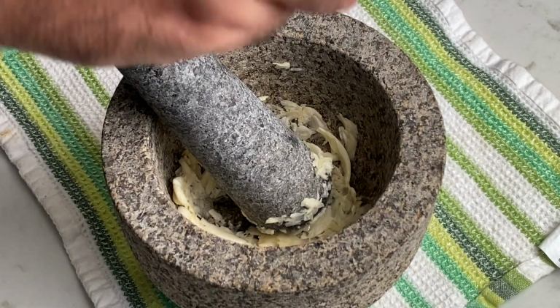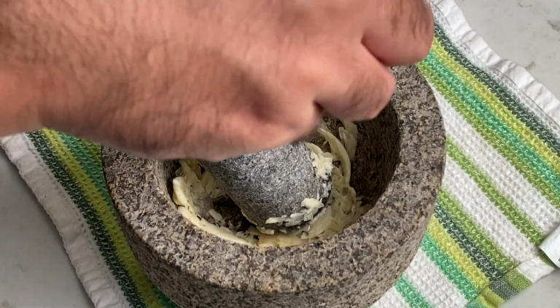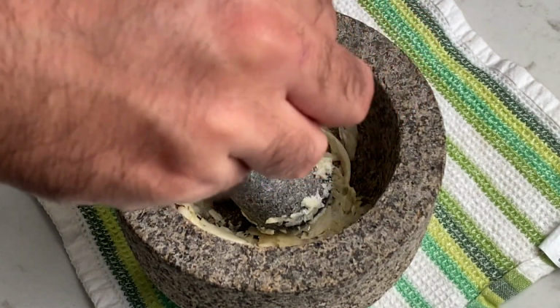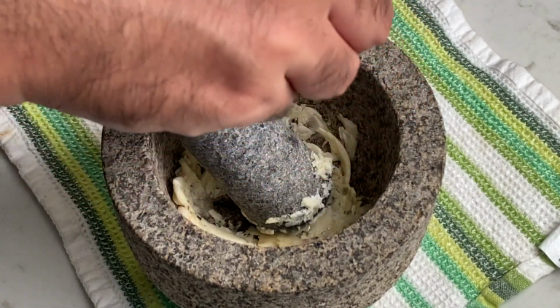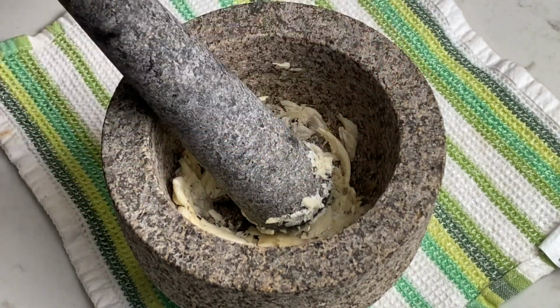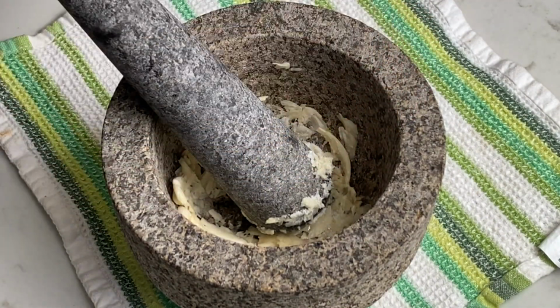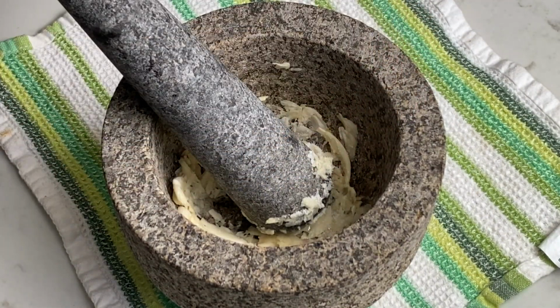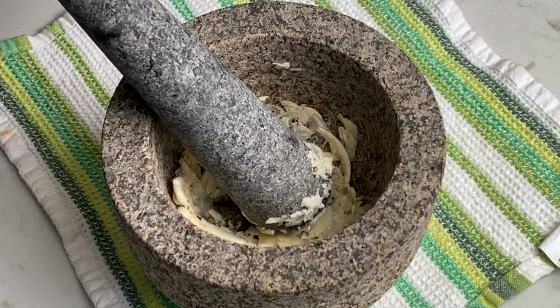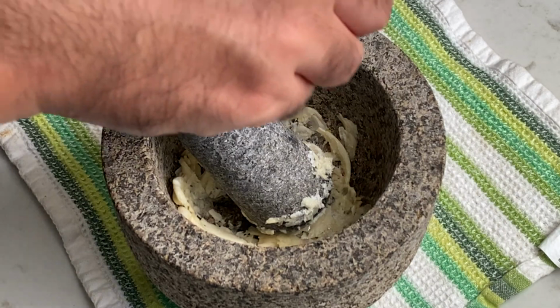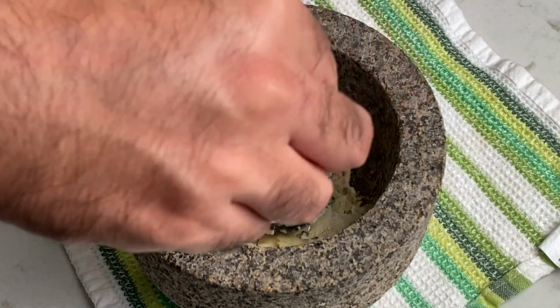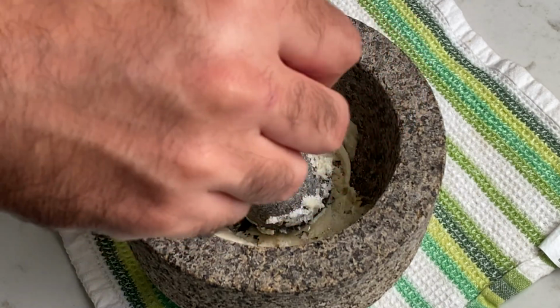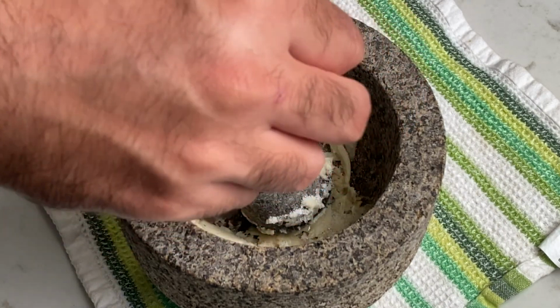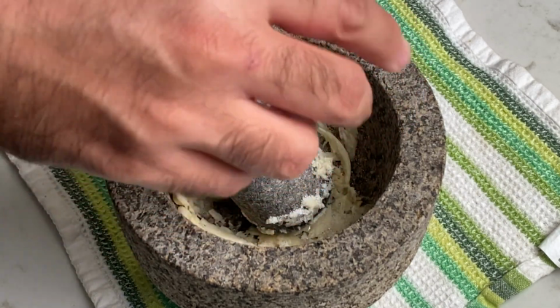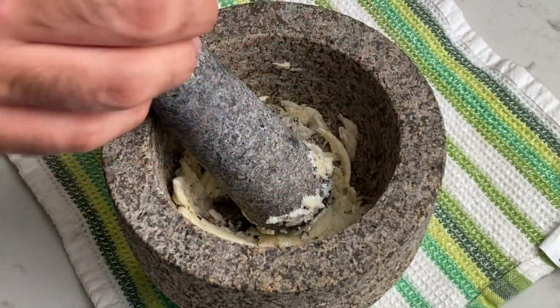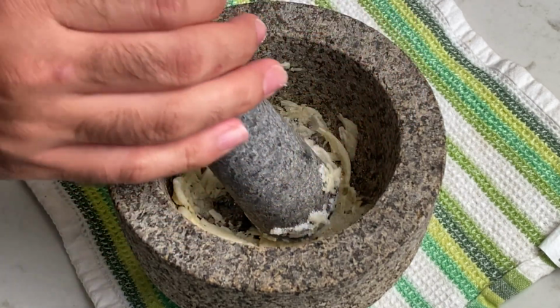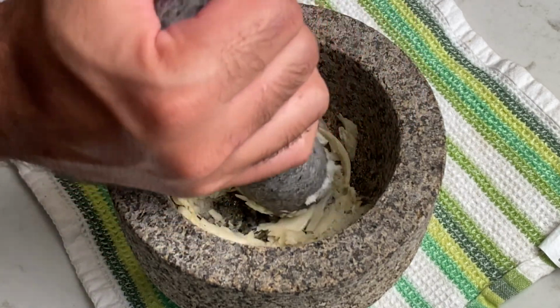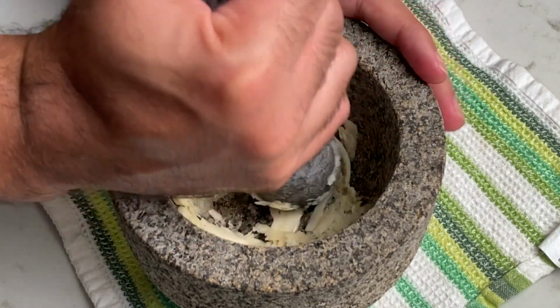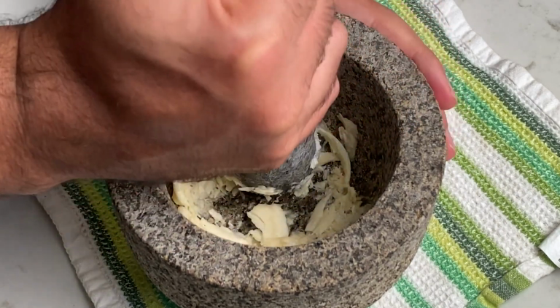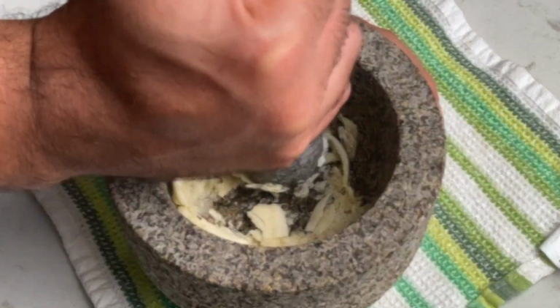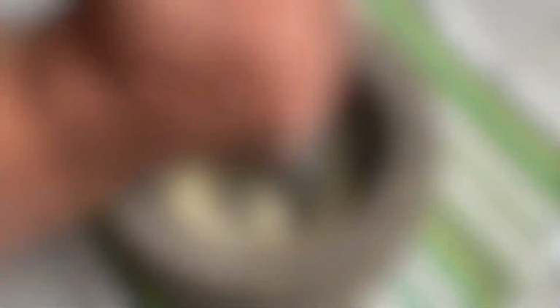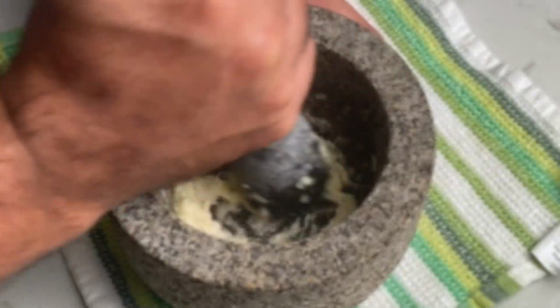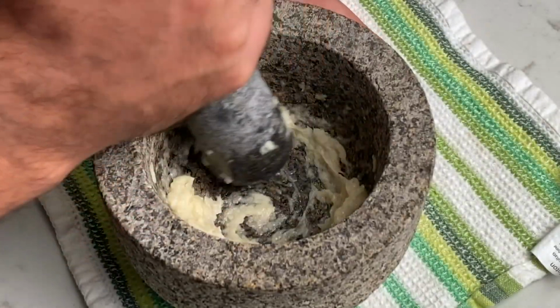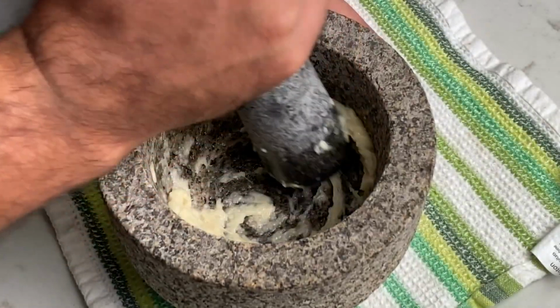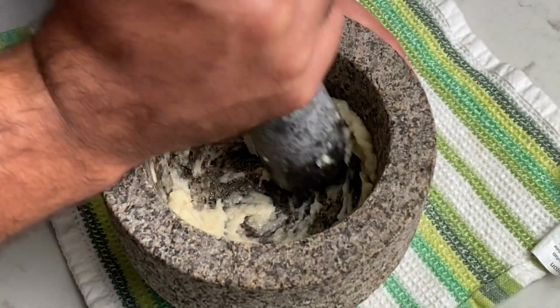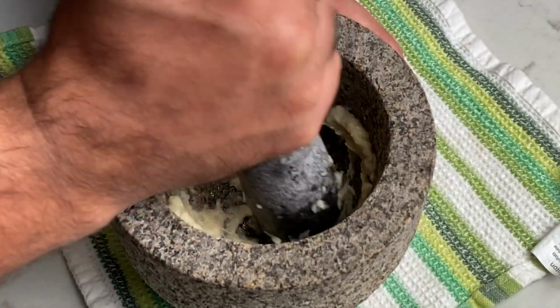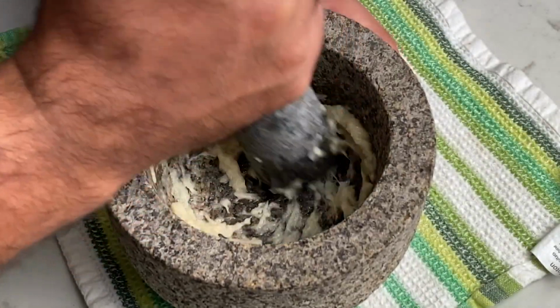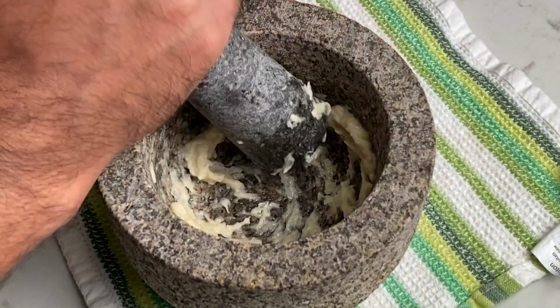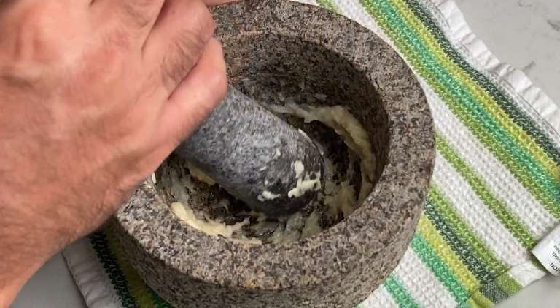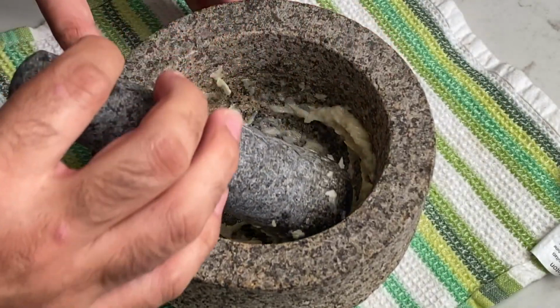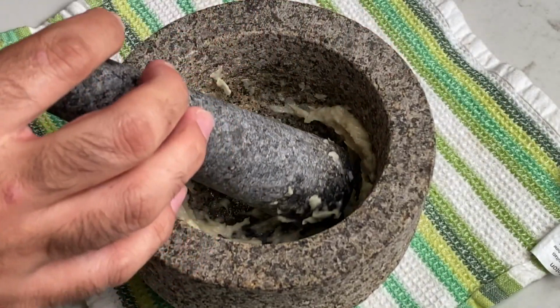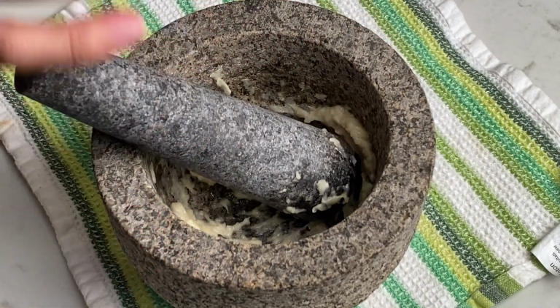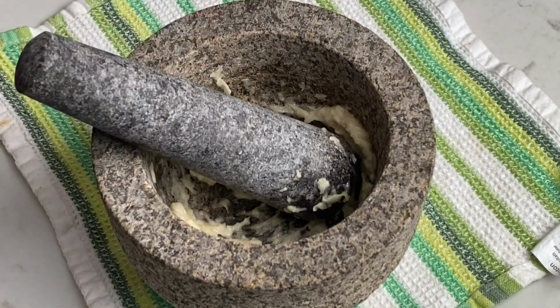A little pinch of salt will also help with the grinding, but also draw the water out of the garlic. In just a few minutes, you'll see the clumps turn into a thick, smooth cream.